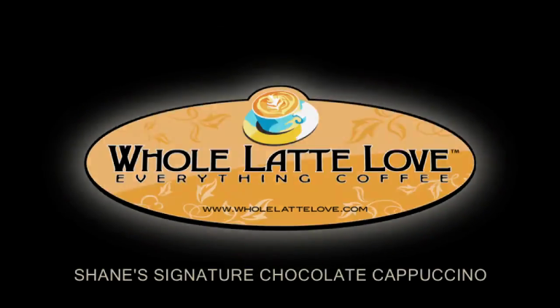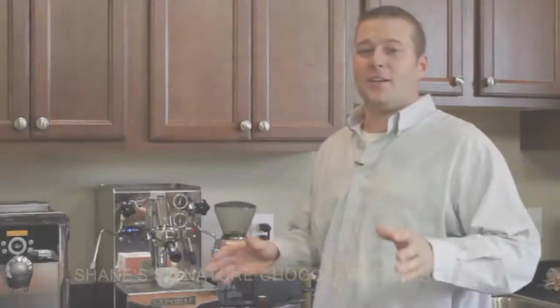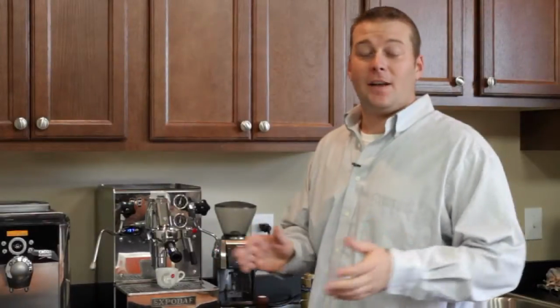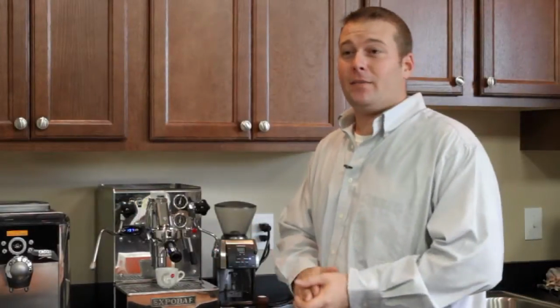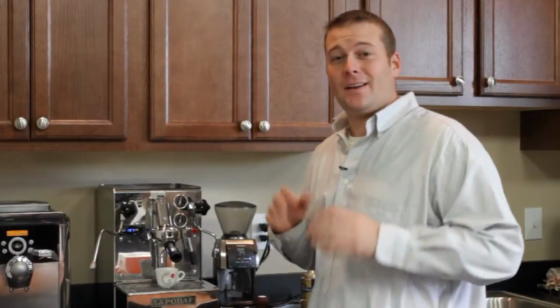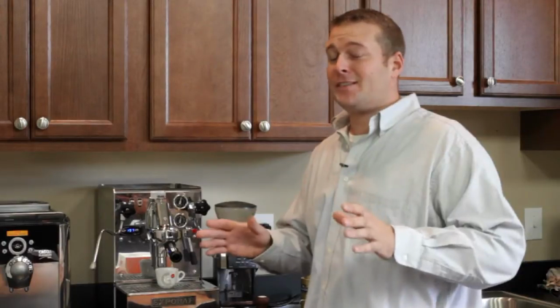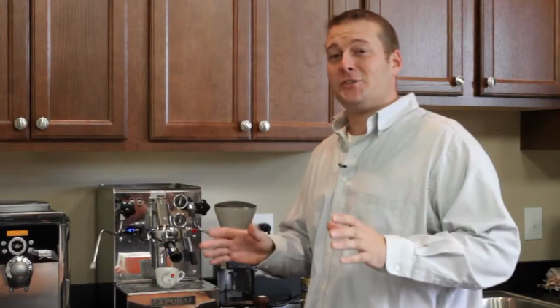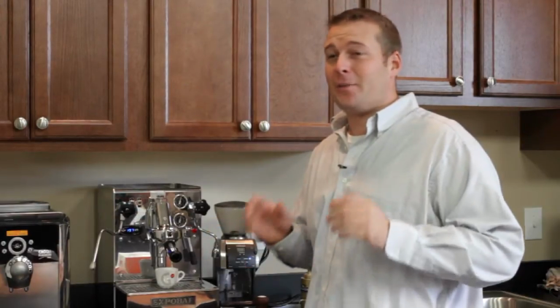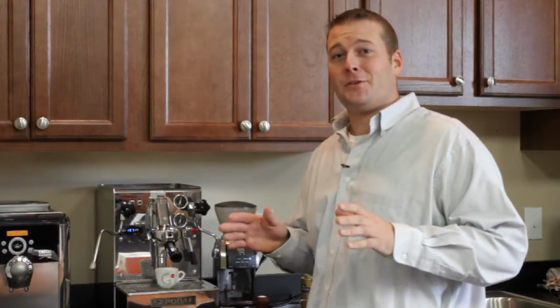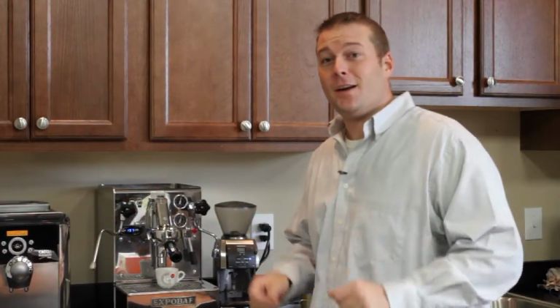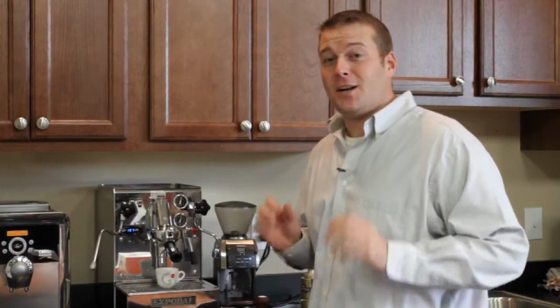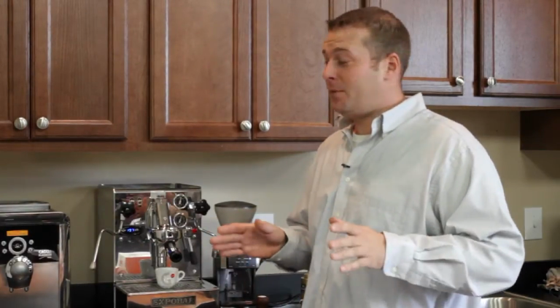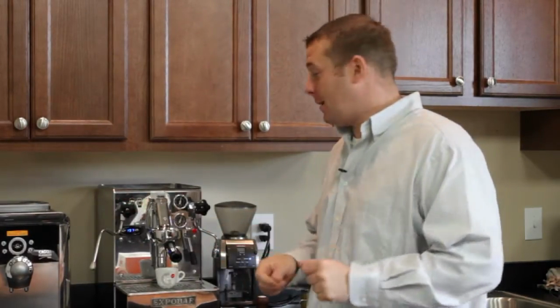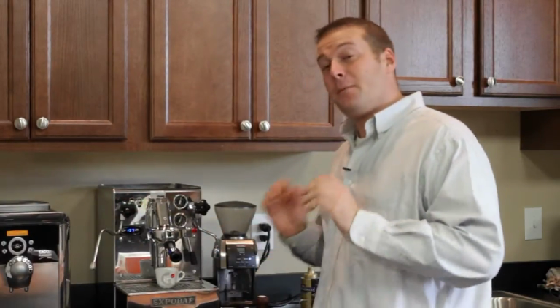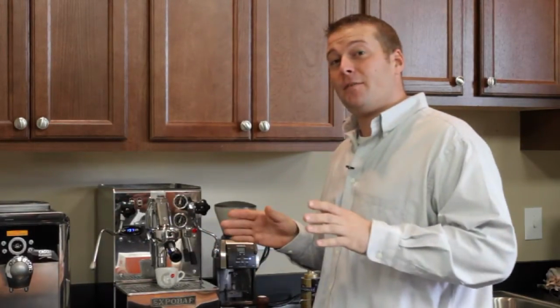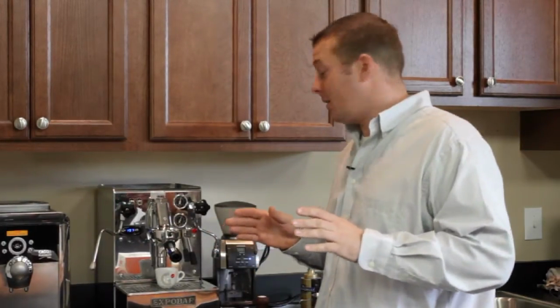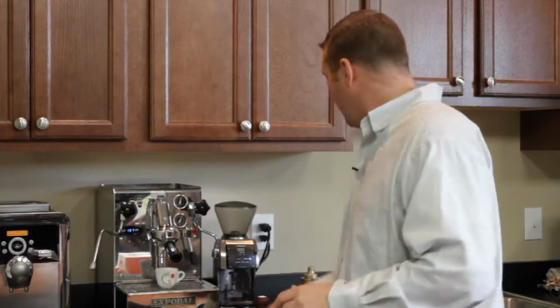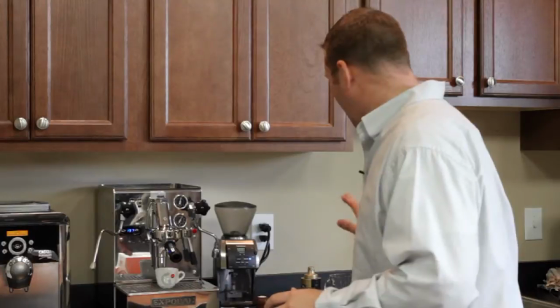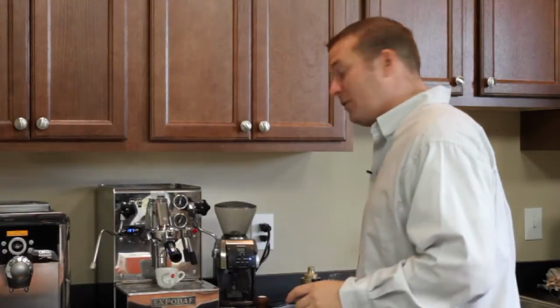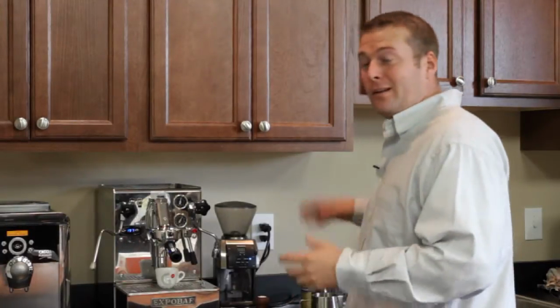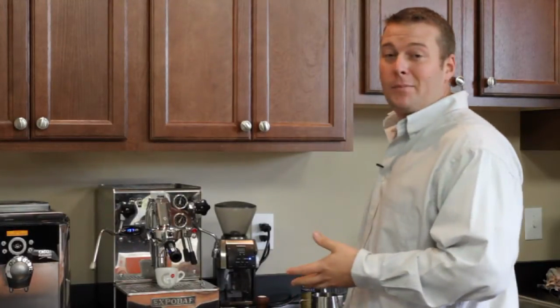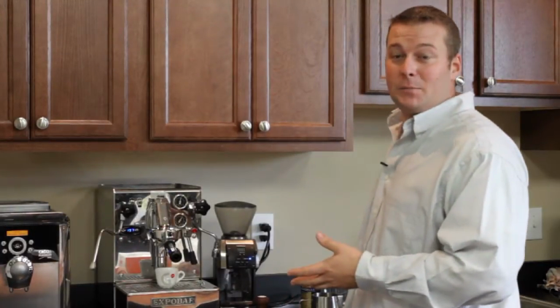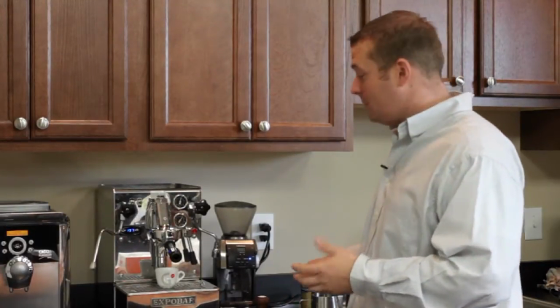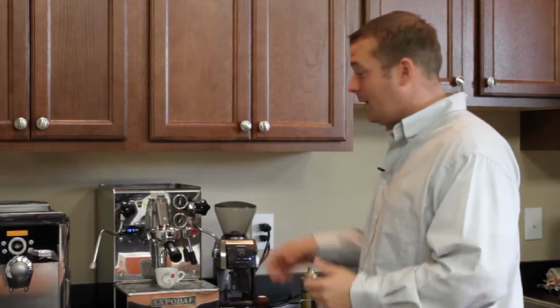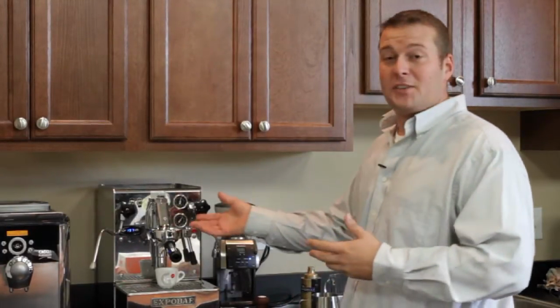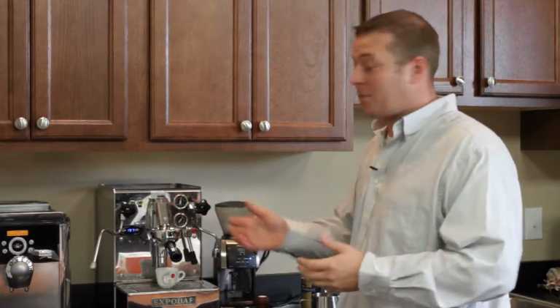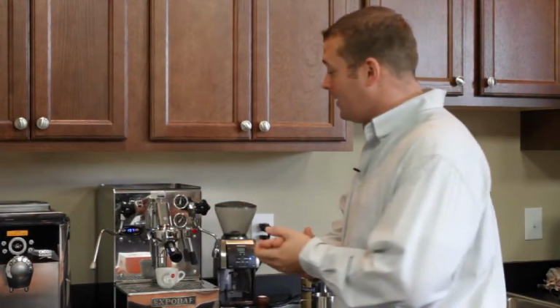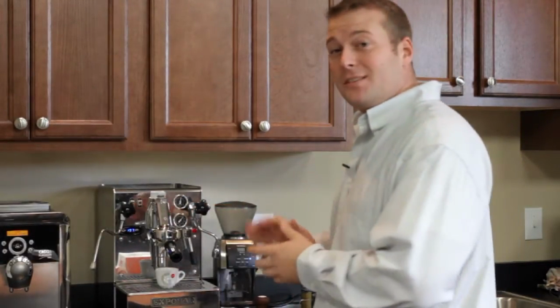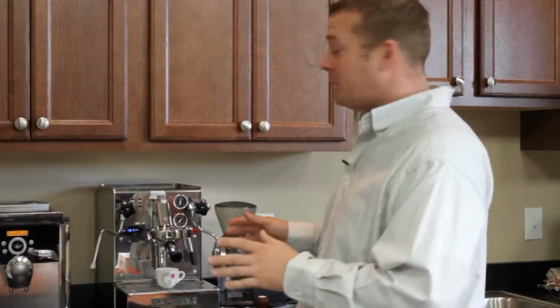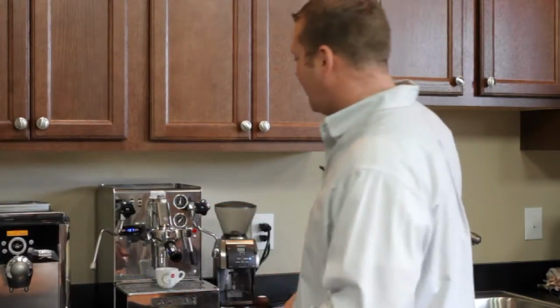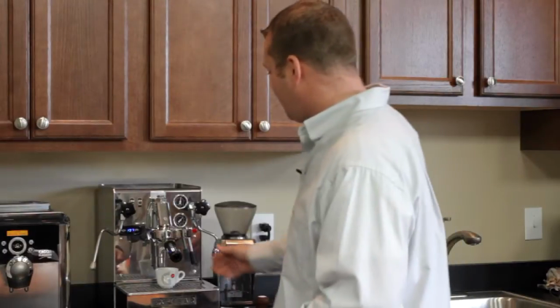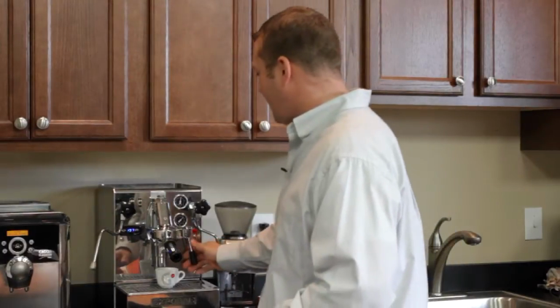Hi, this is Shane with Whole Latte Love and I'm going to take a quick second to show you my favorite drink, the chocolate cappuccino. I pretty much have everything ready to go here. I have my frothed milk and I have my steamed chocolate milk. I have my shot of espresso ready to go, so let's get this brewing and I can show you the finished product.